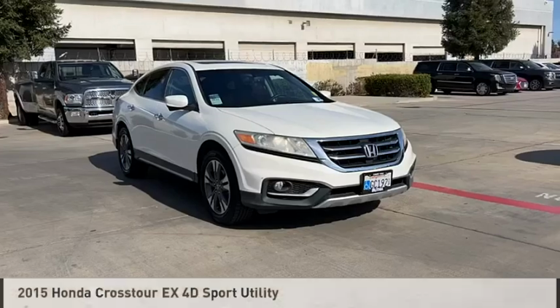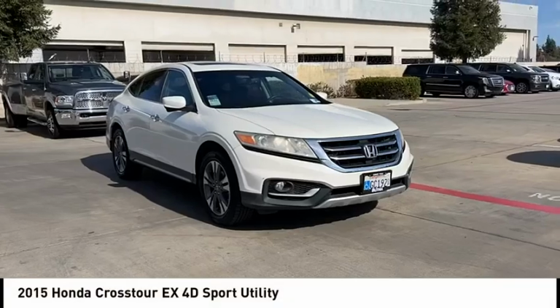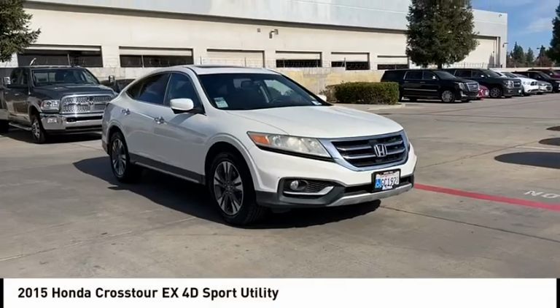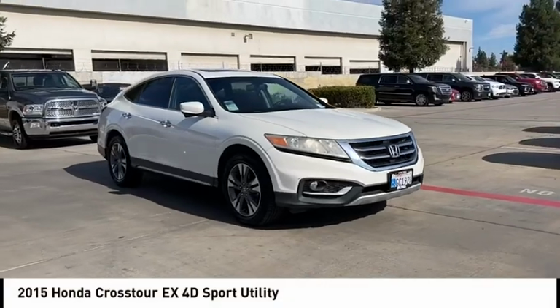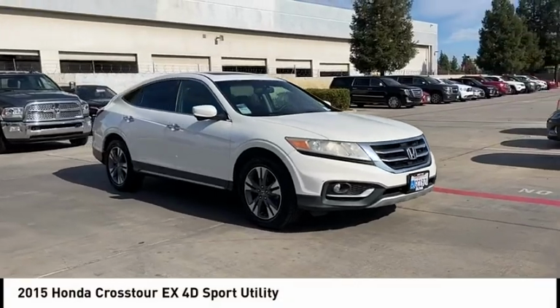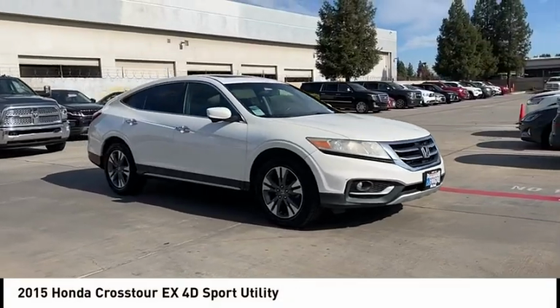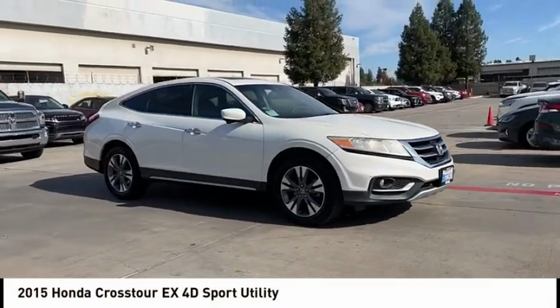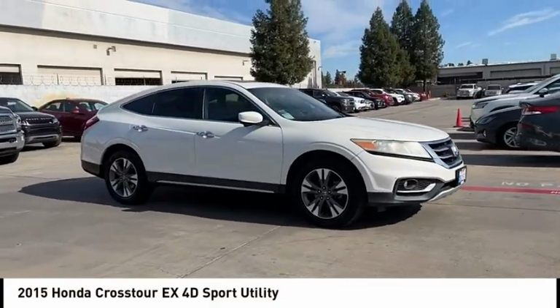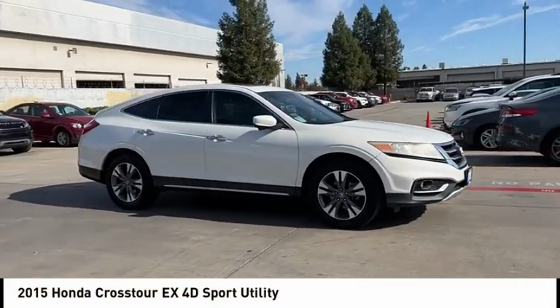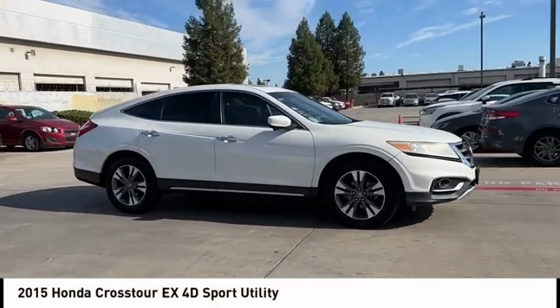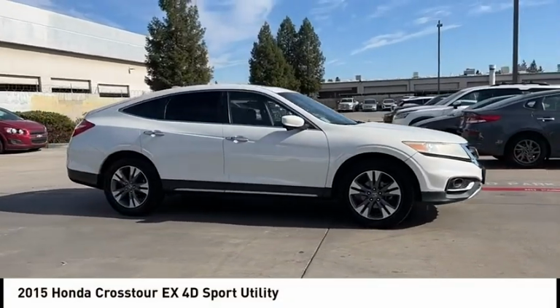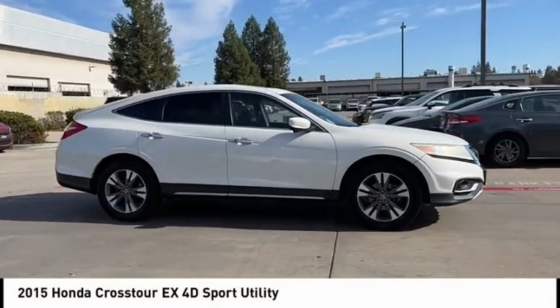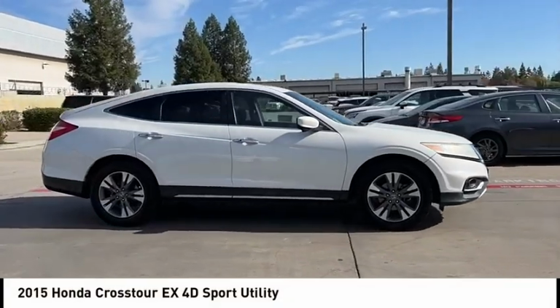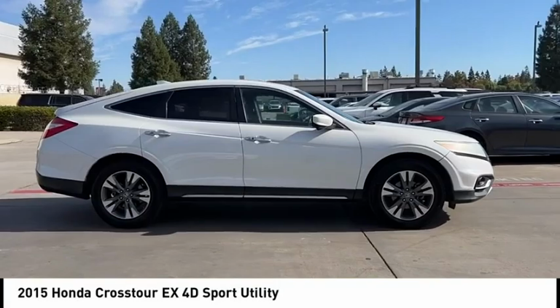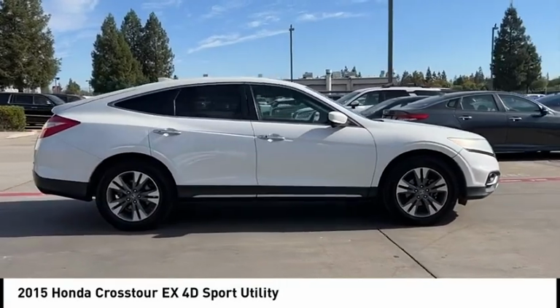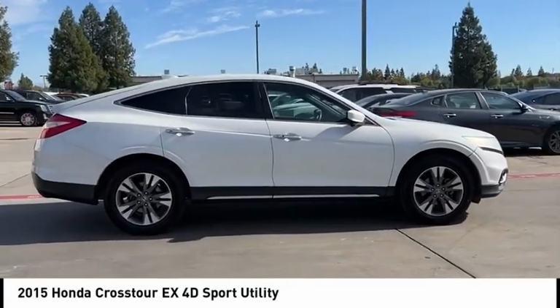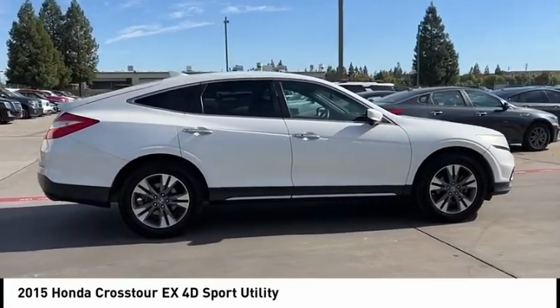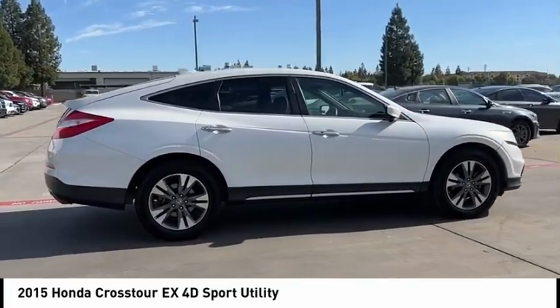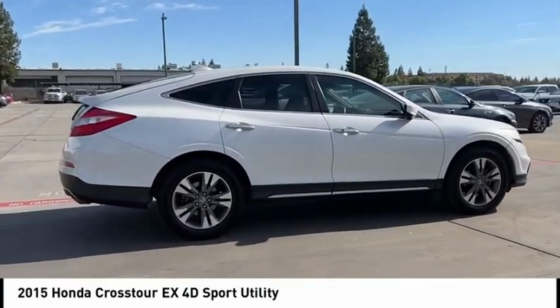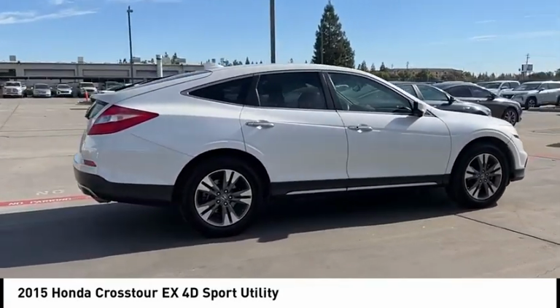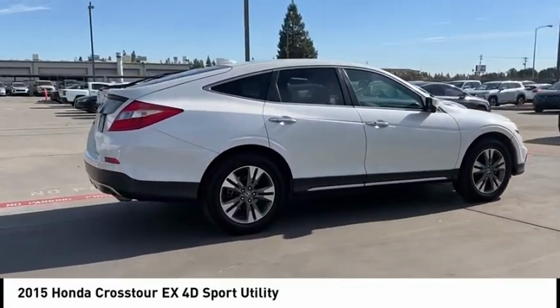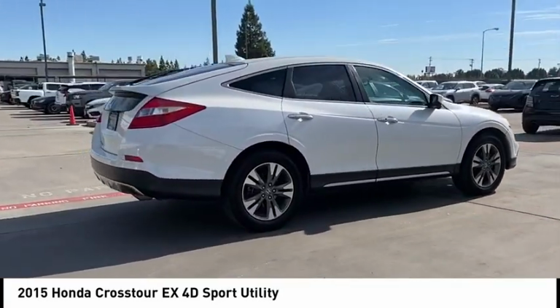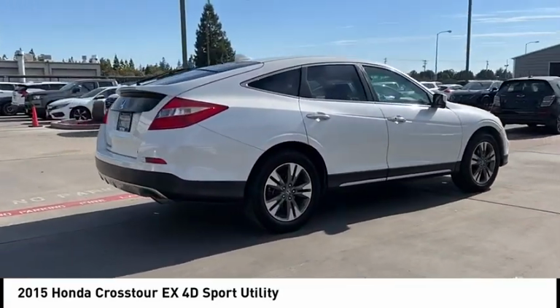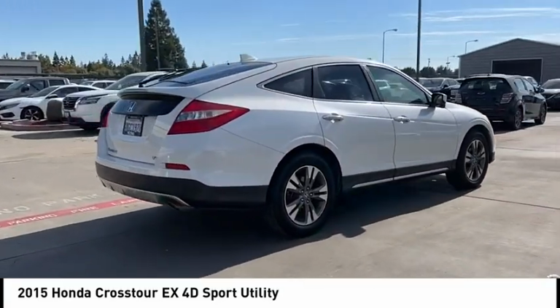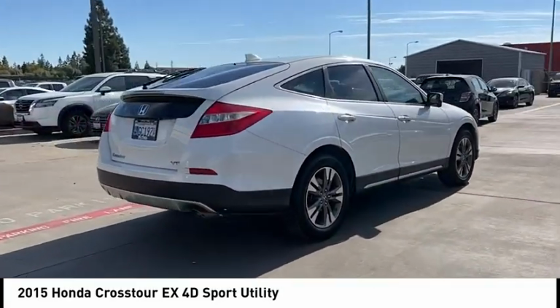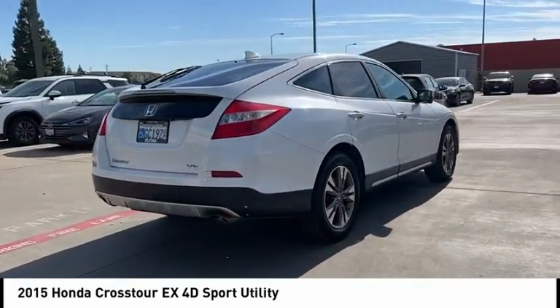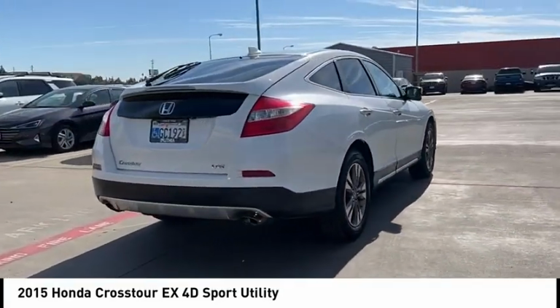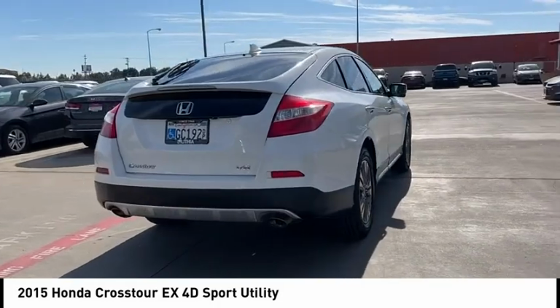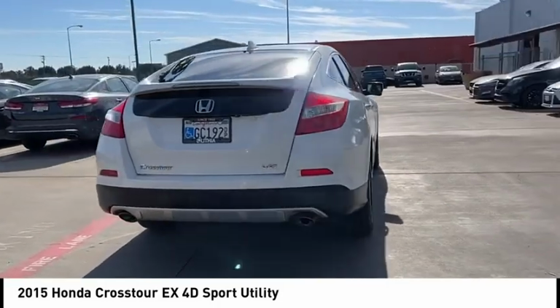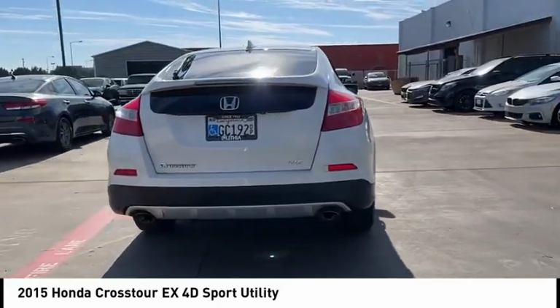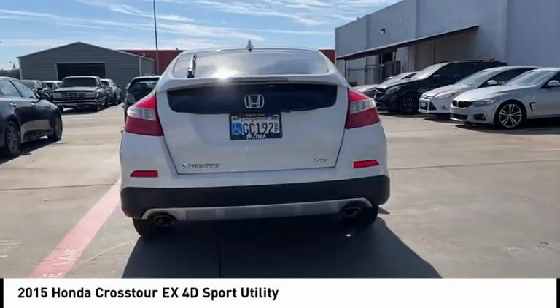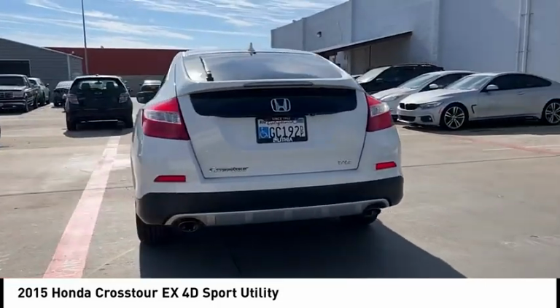Looking for the right vehicle? Check out the 2015 Accord Crosstour. Versatility — is it a sports car, or pack it full of gear and it becomes an SUV? Accord Crosstour.